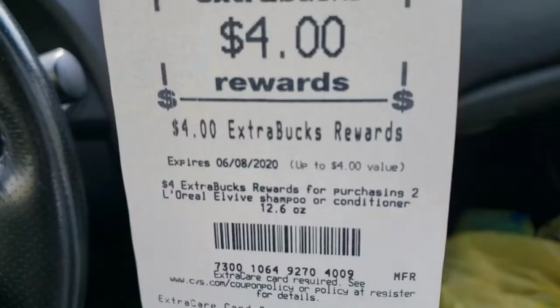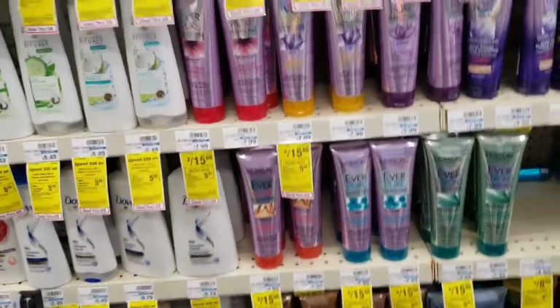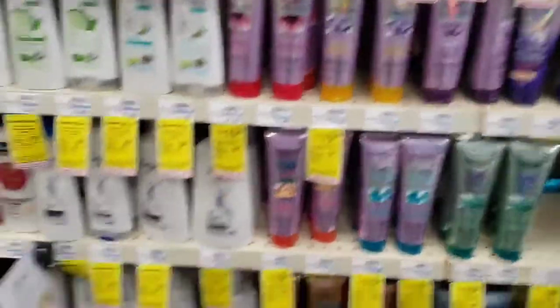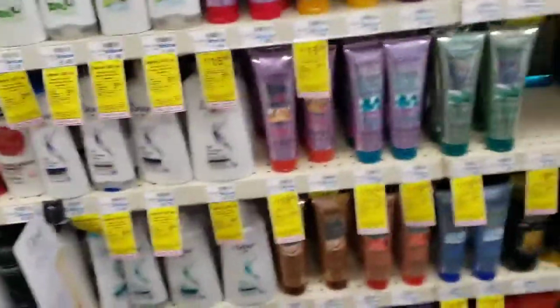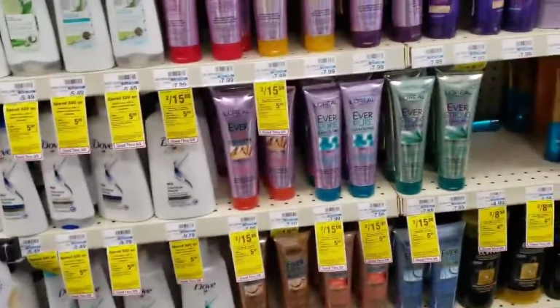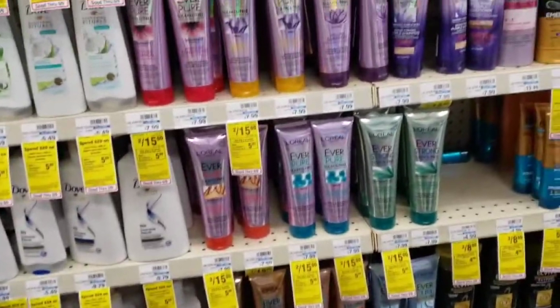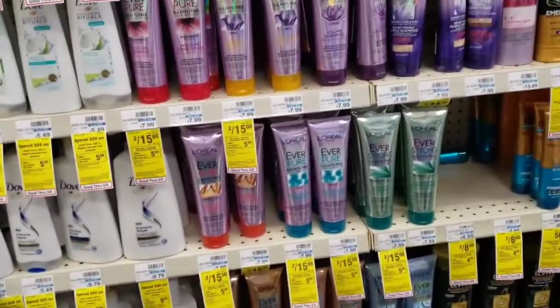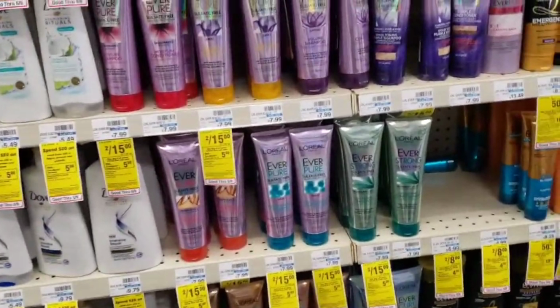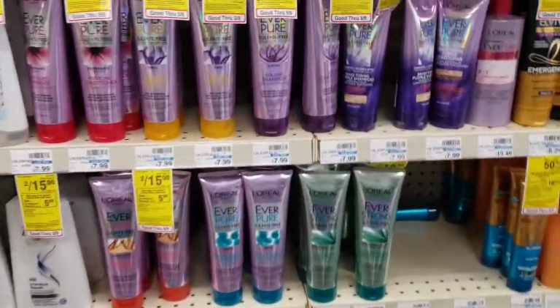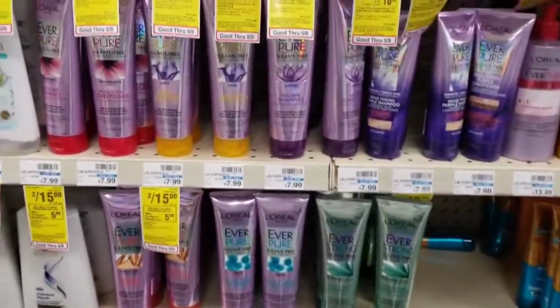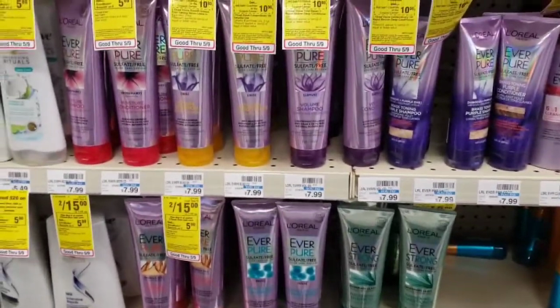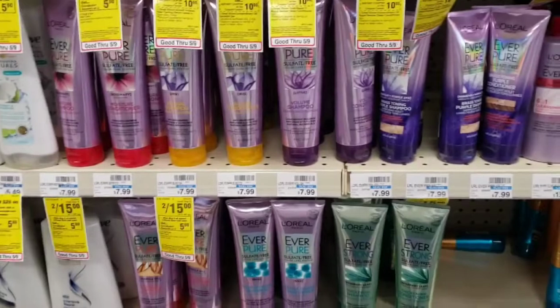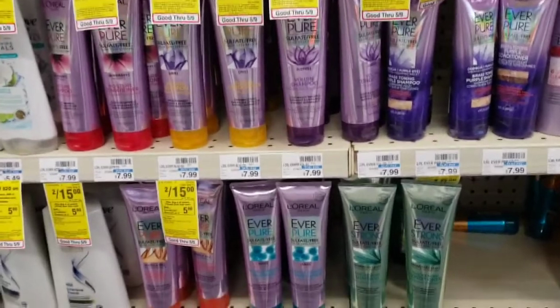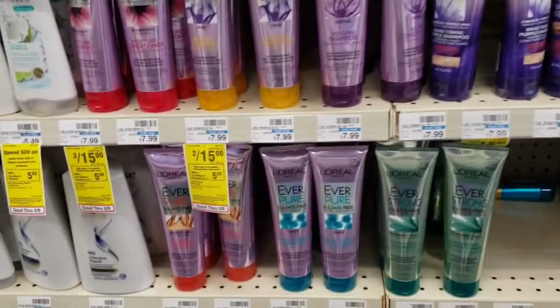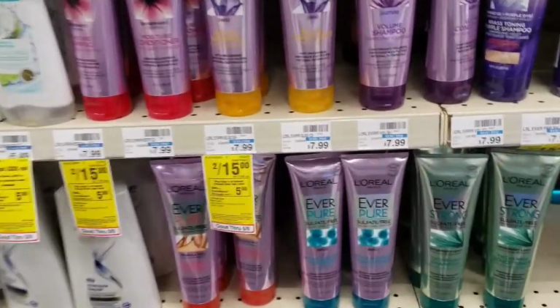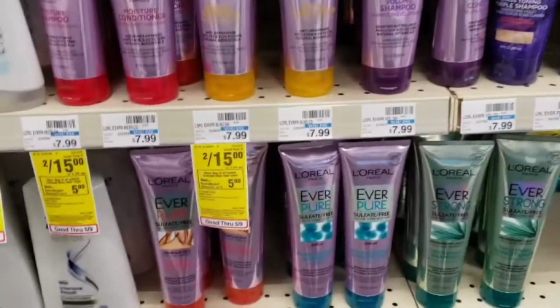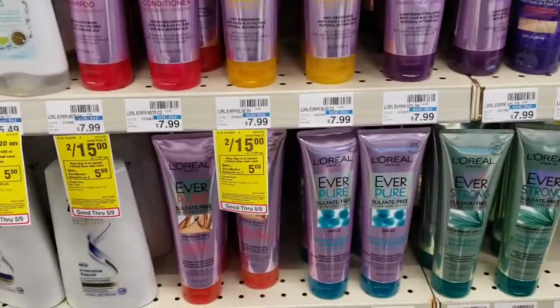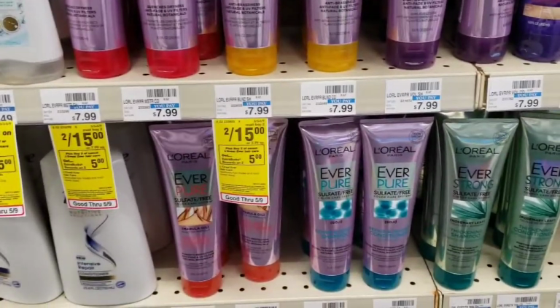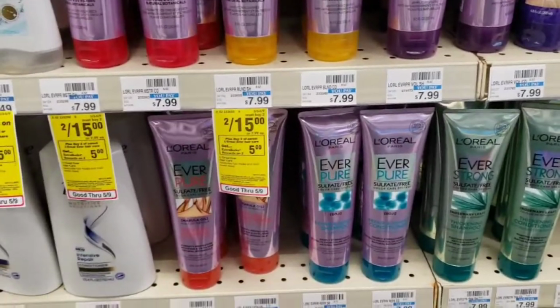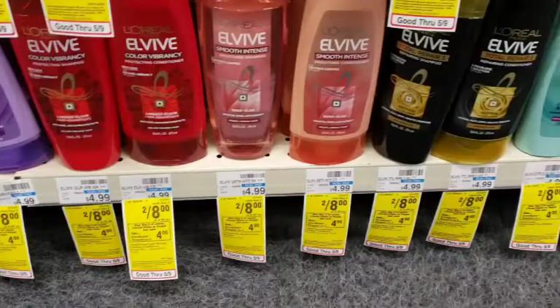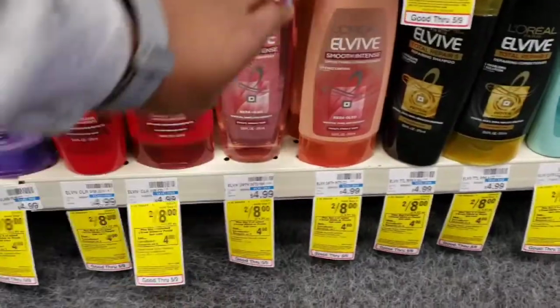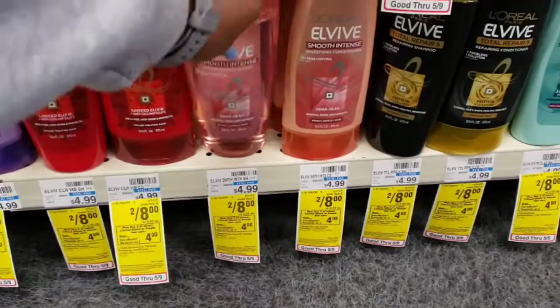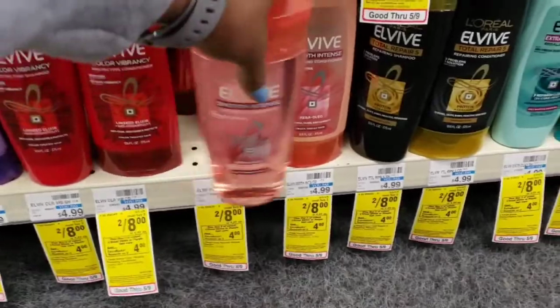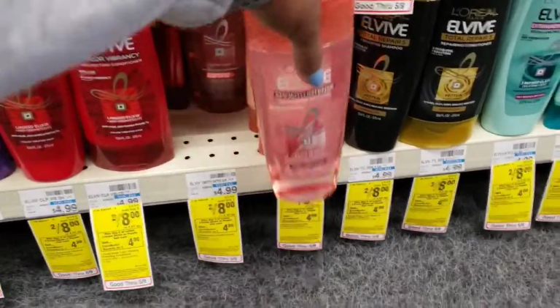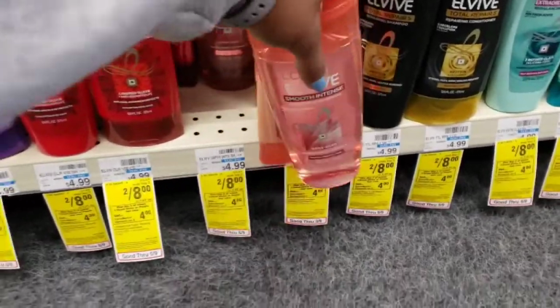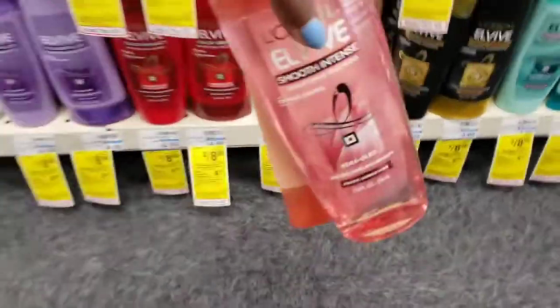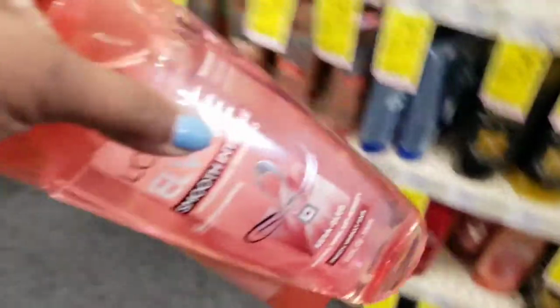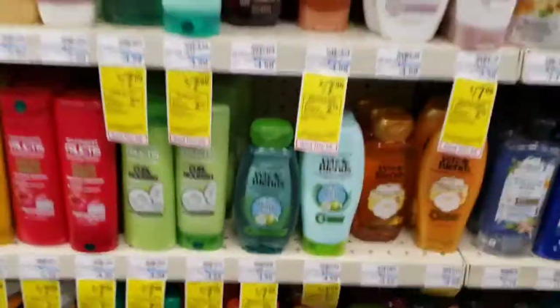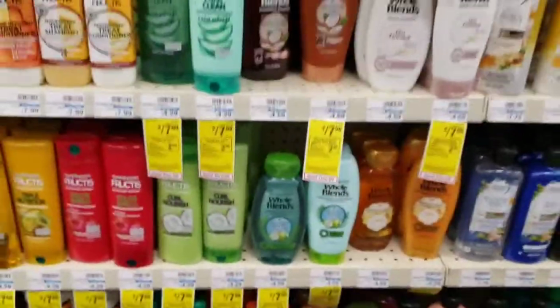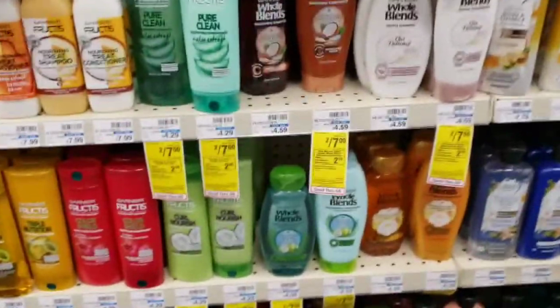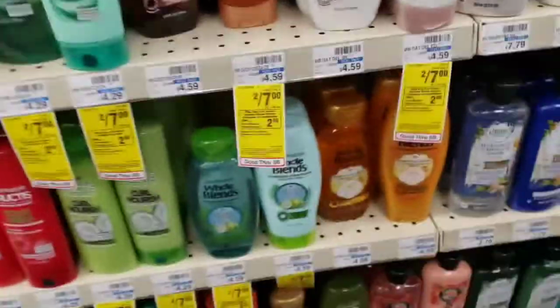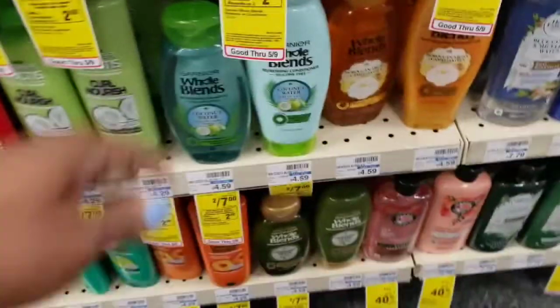As we are coming back, we're going to try this deal one more time. We're going to switch it up a little bit though. I'm going to grab two of the Everpure, pick up two of the regular L'Oreal L-Vive, and pick up two of the Whole Blends.